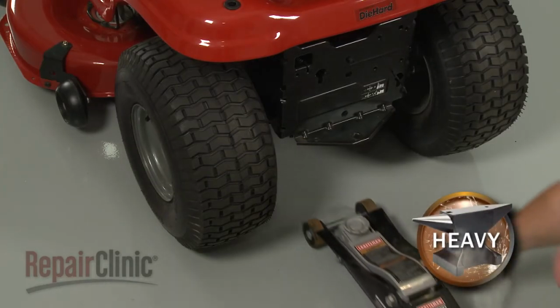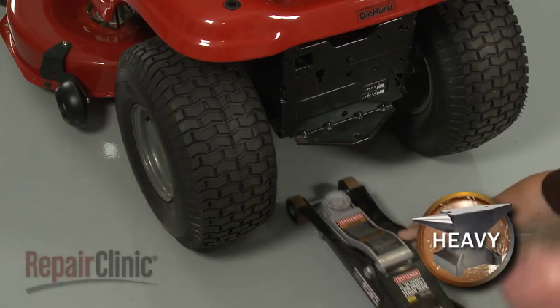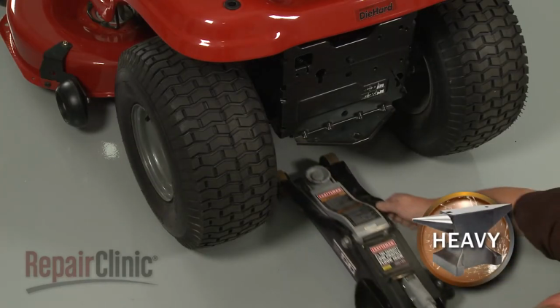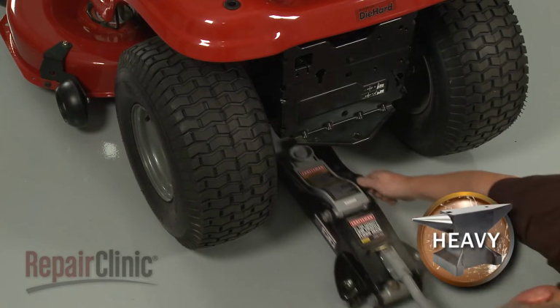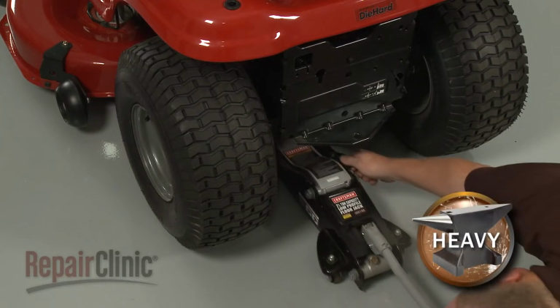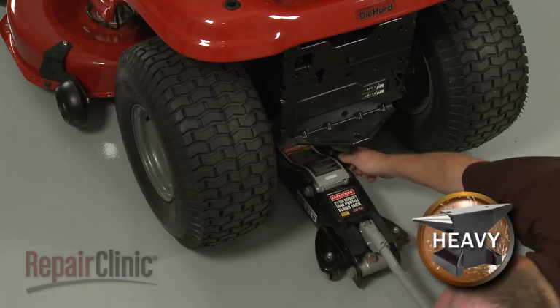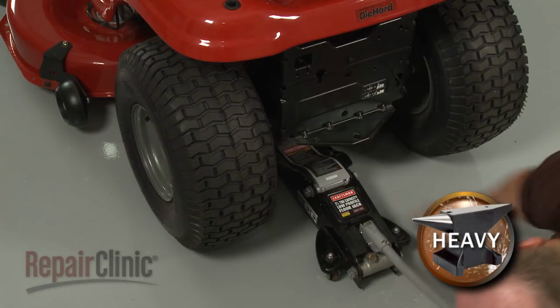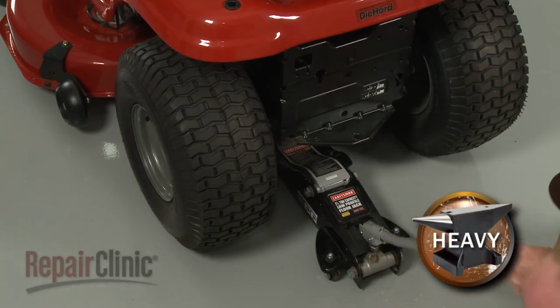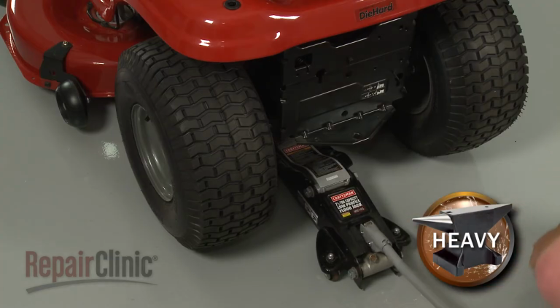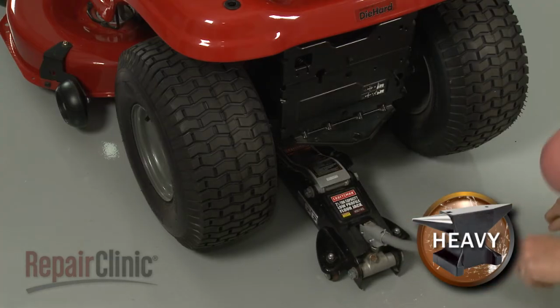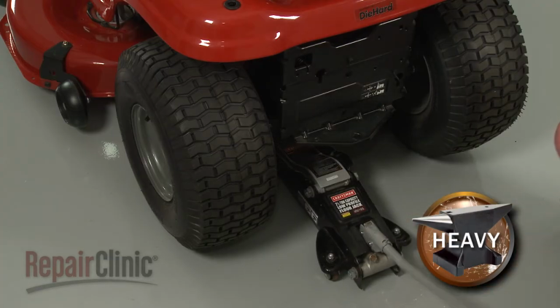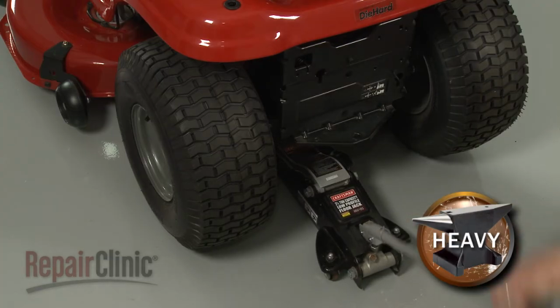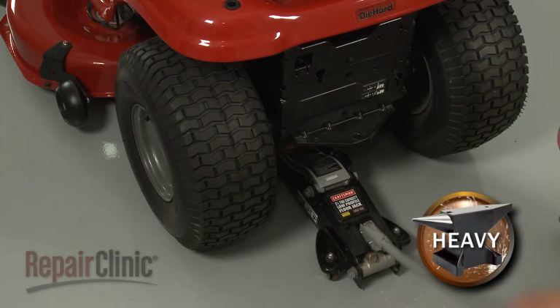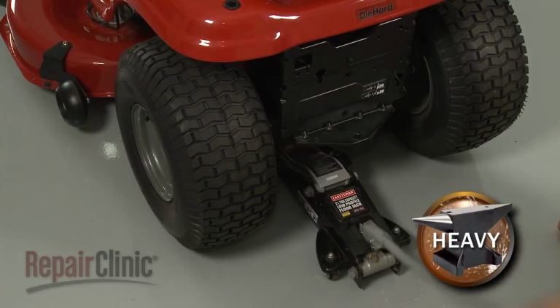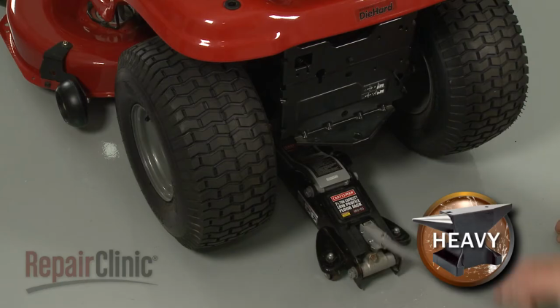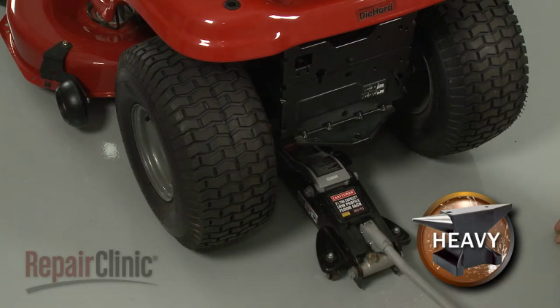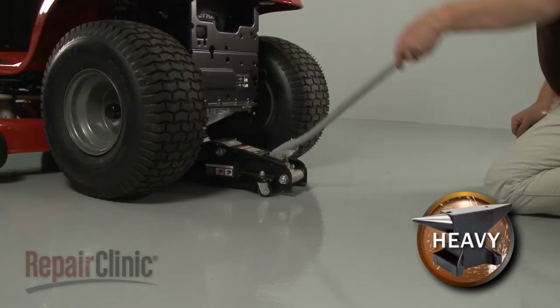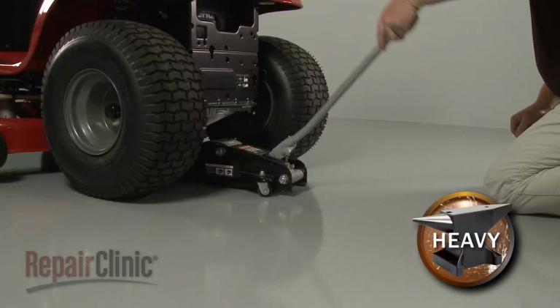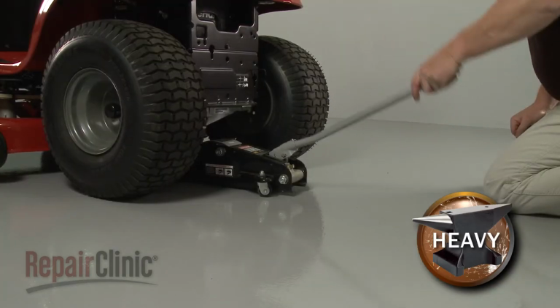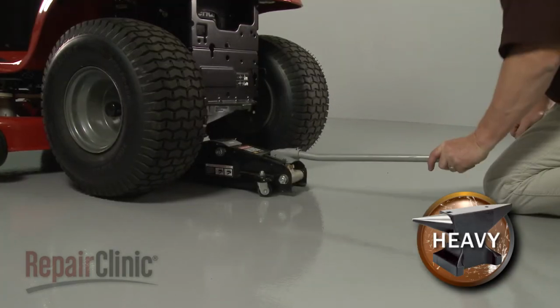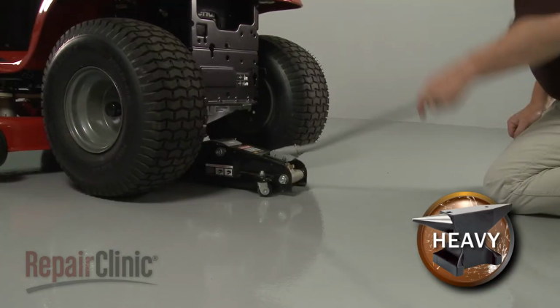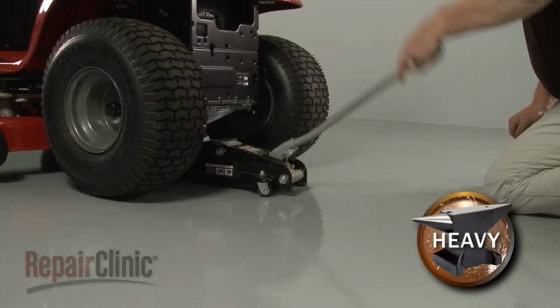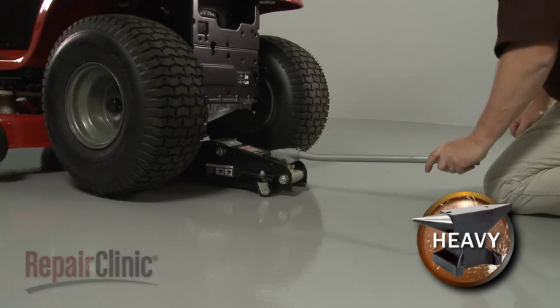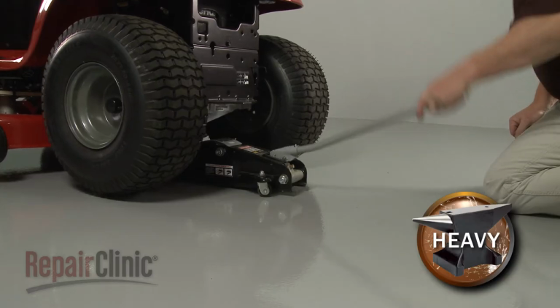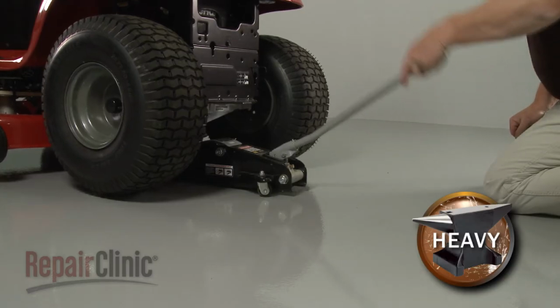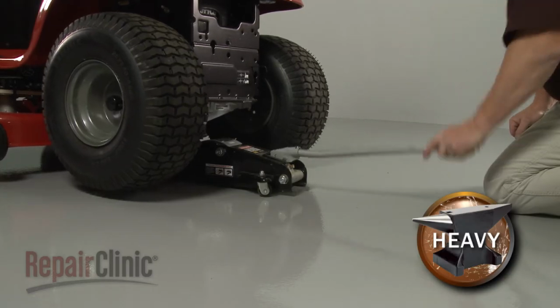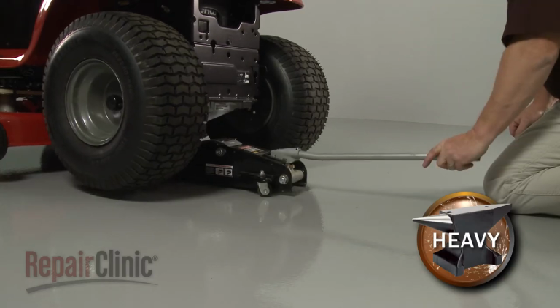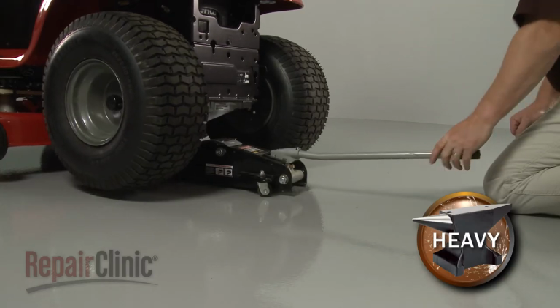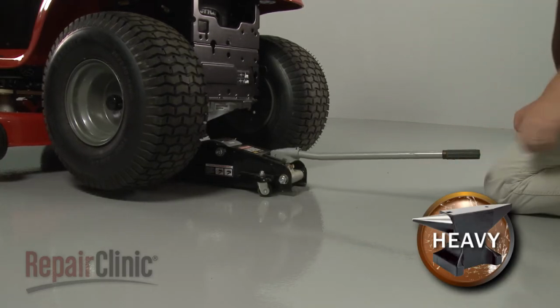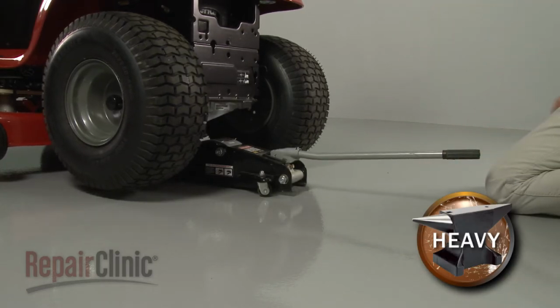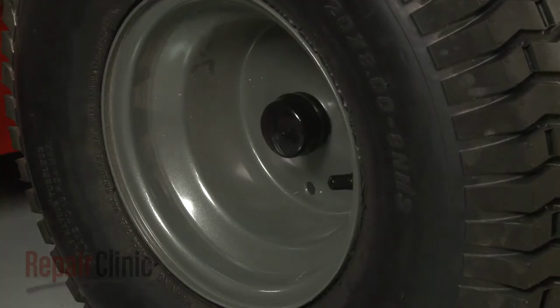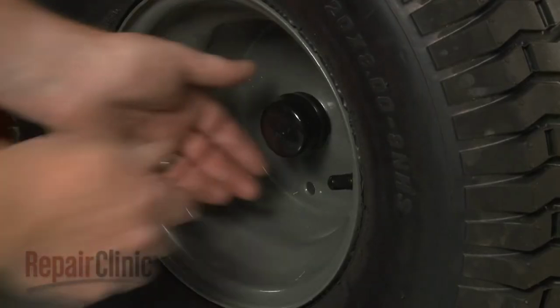We recommend removing the left rear wheel to make accessing the spring easier. To do this, use a floor jack to lift up the rear of the mower.